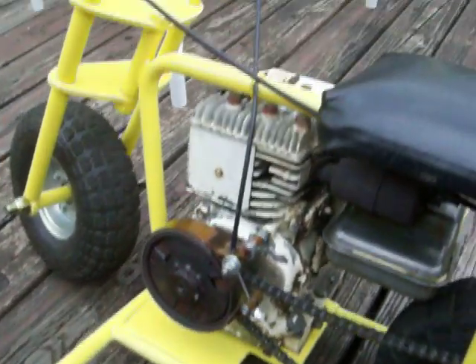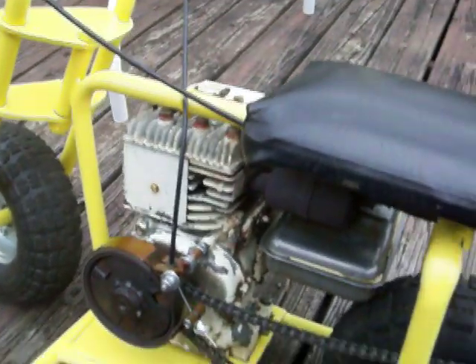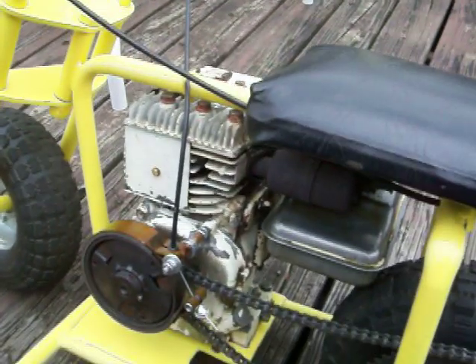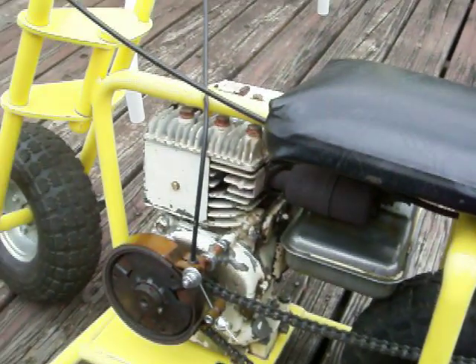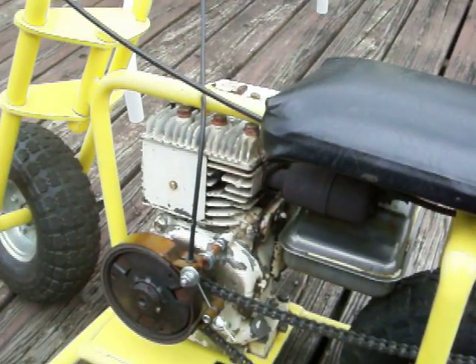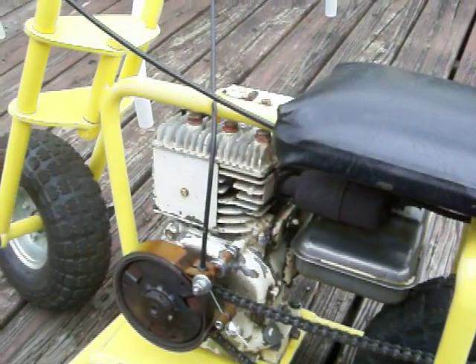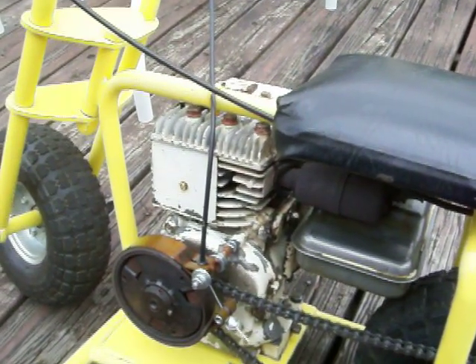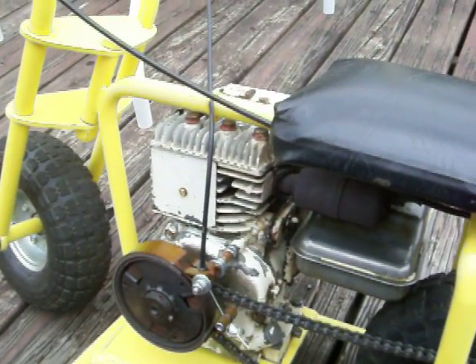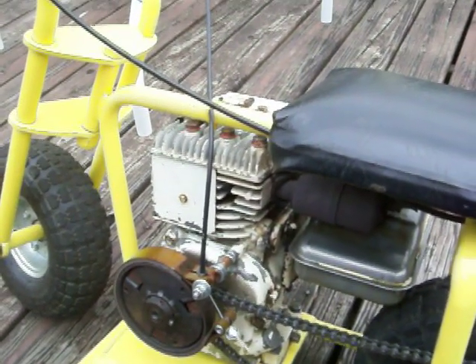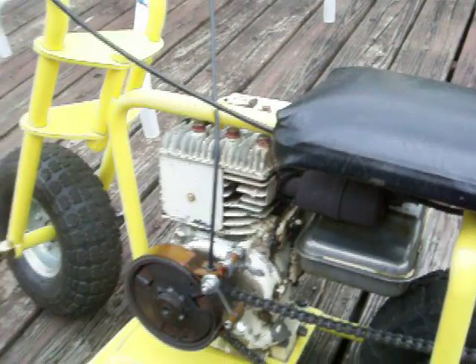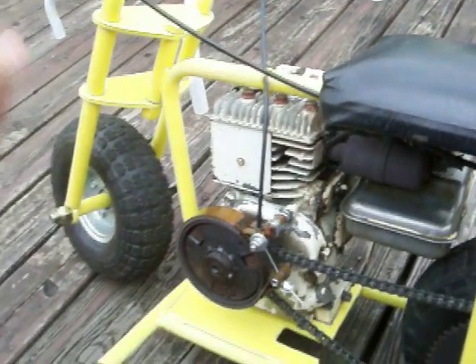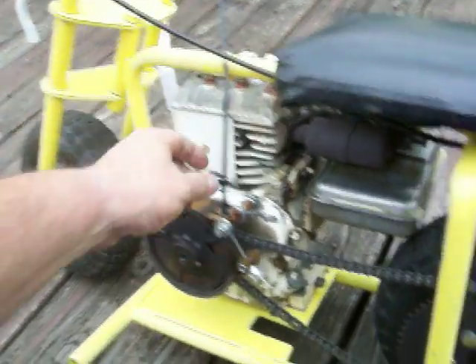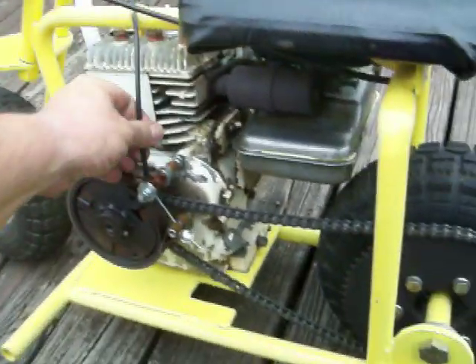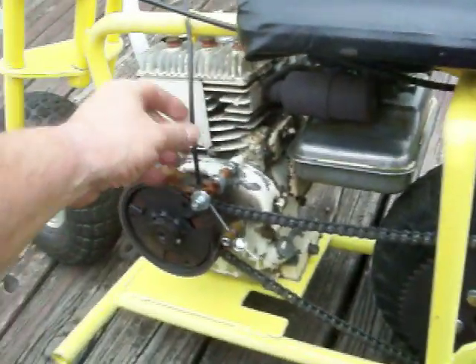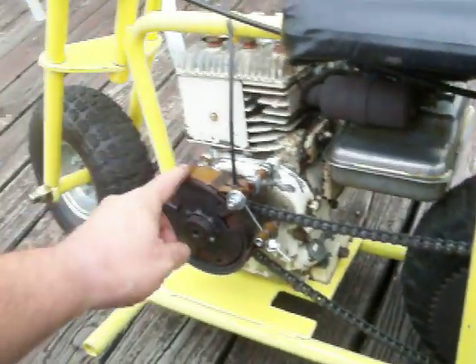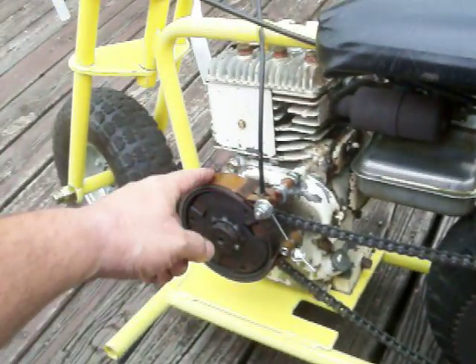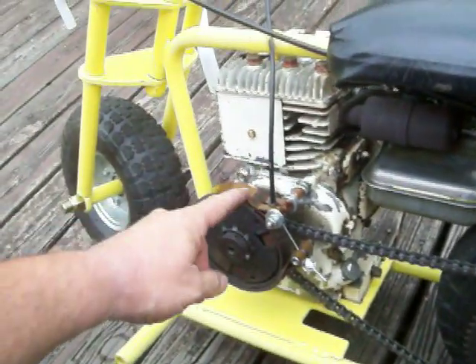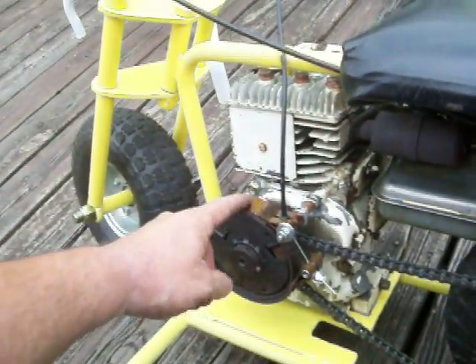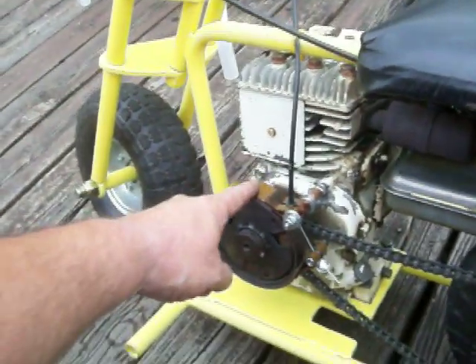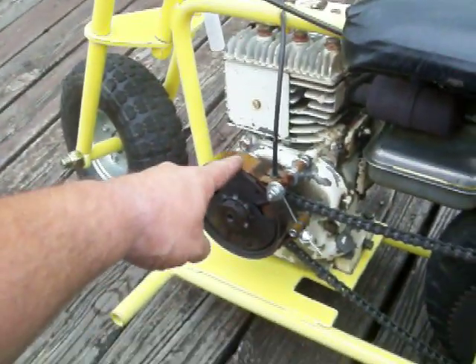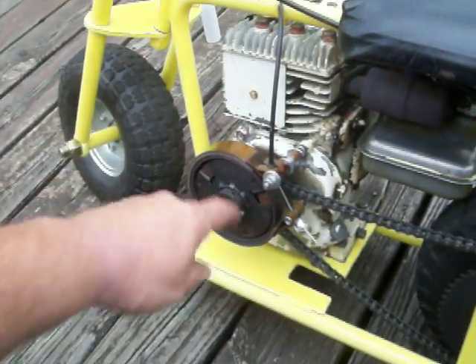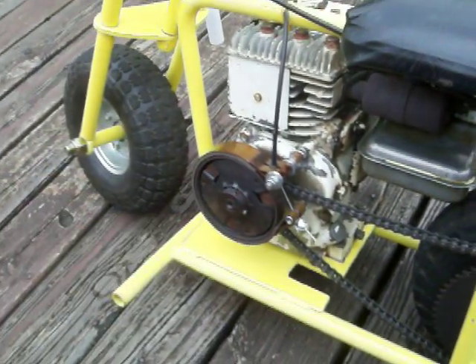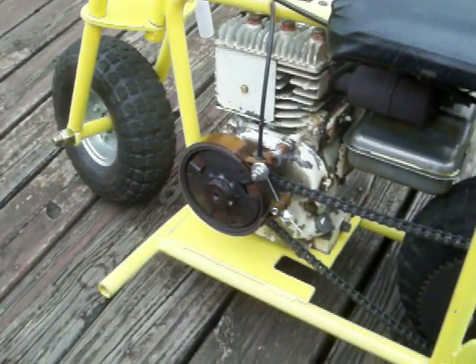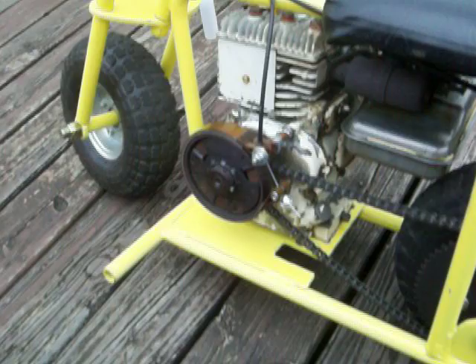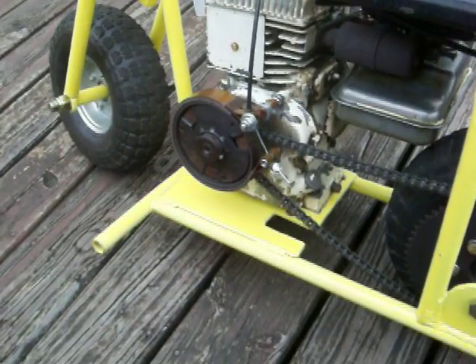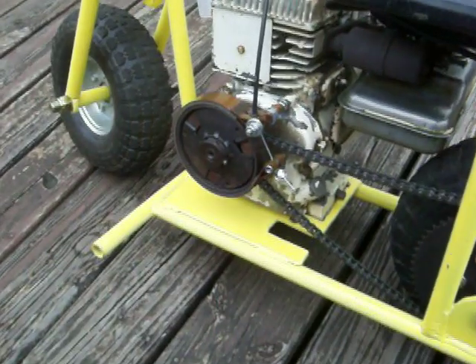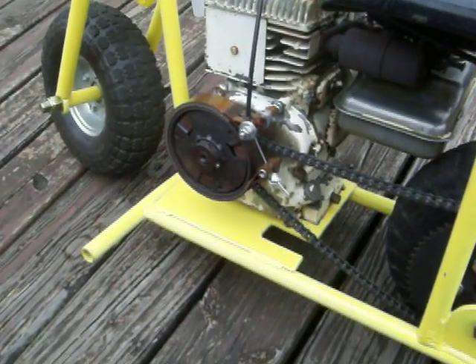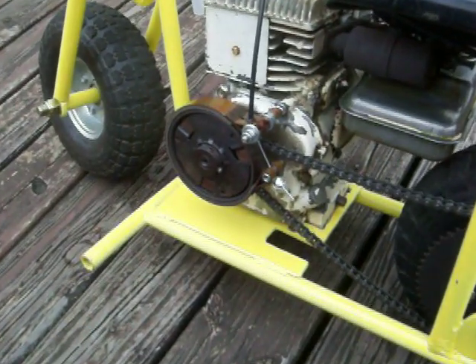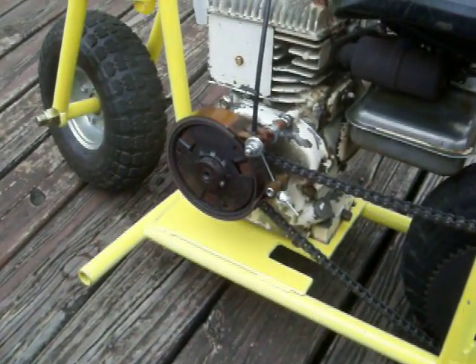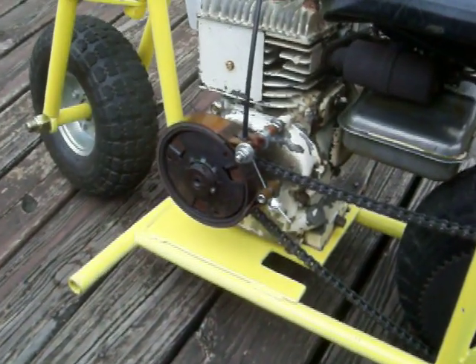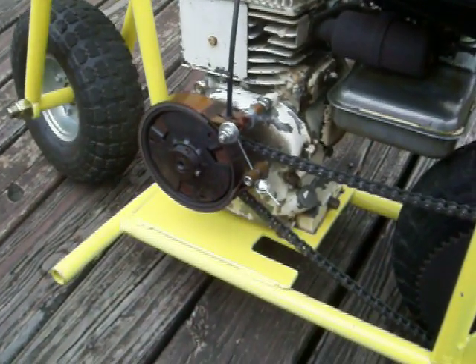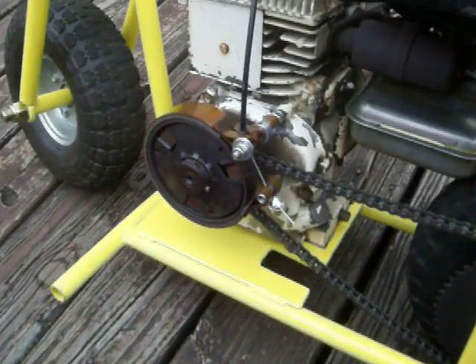Just simply use an old brake lever handle off a bicycle, come right down. The band, when you buy it, comes with everything you need. One of the simplest things I've ever seen to put on.